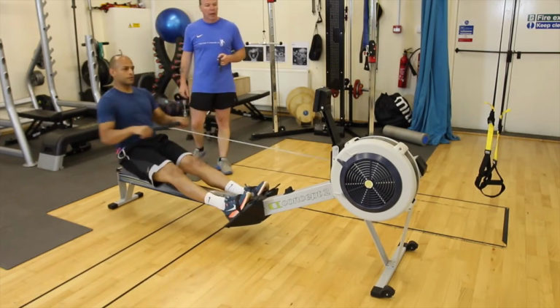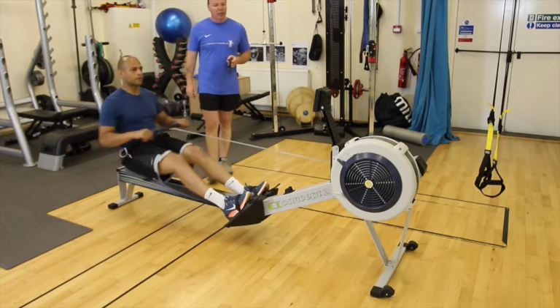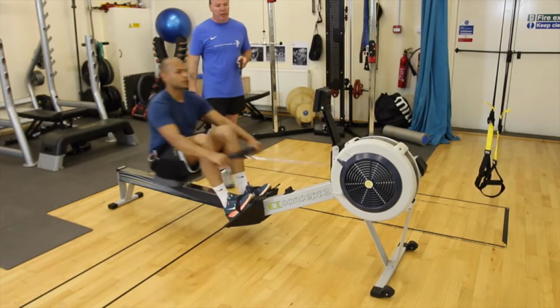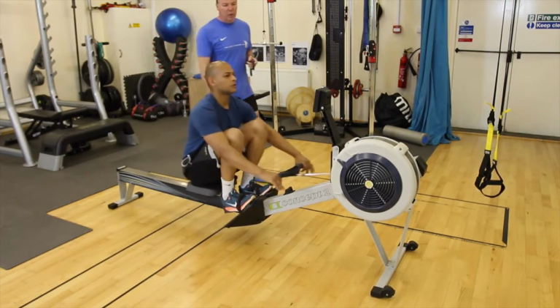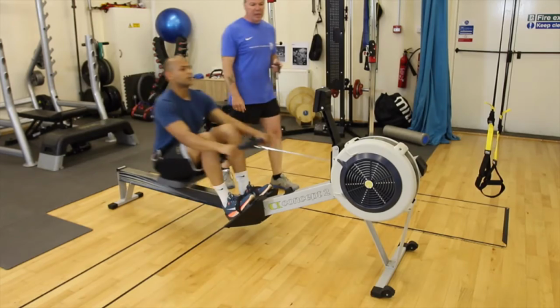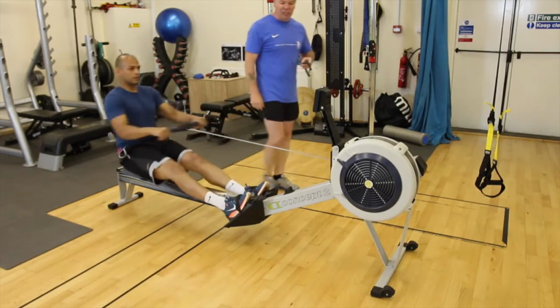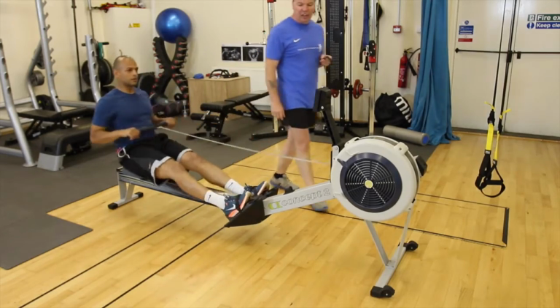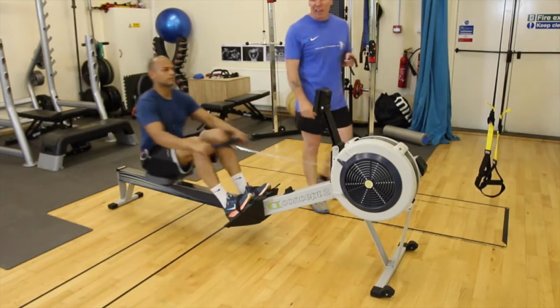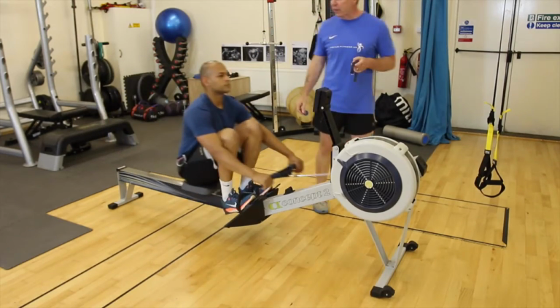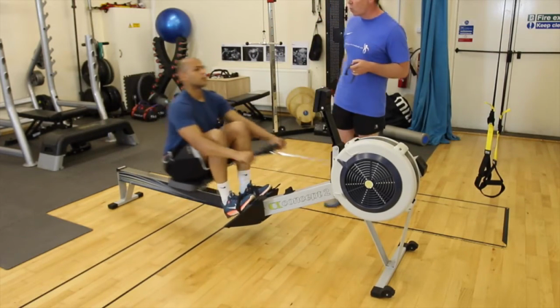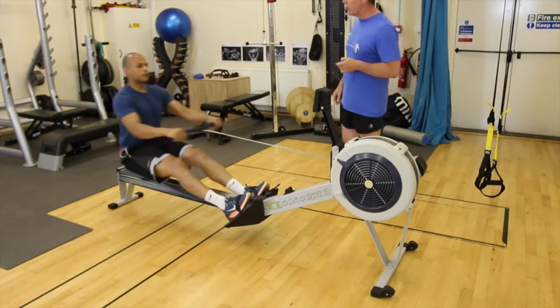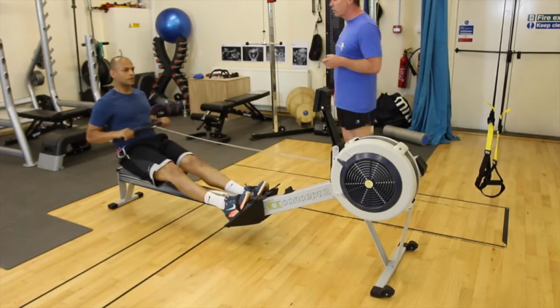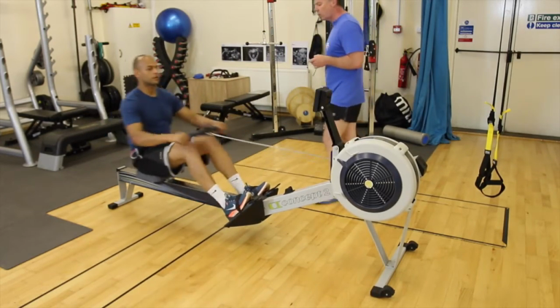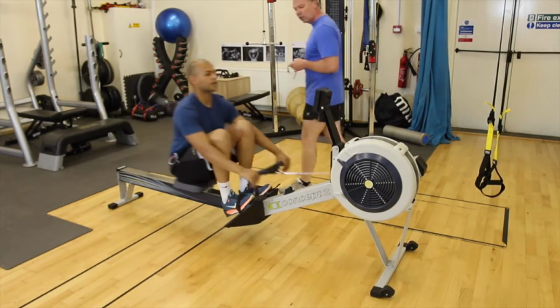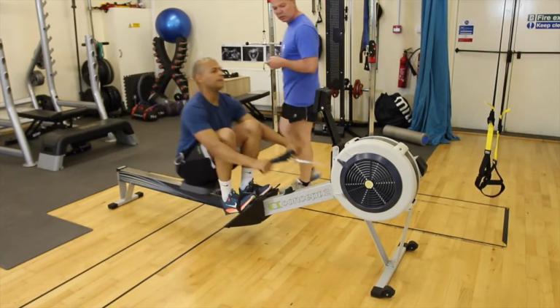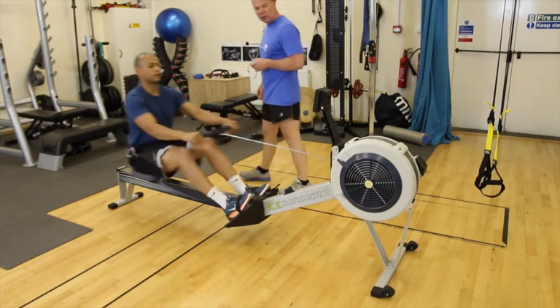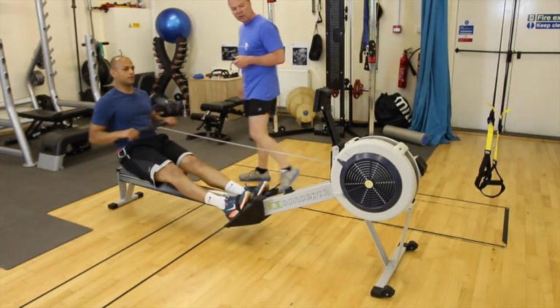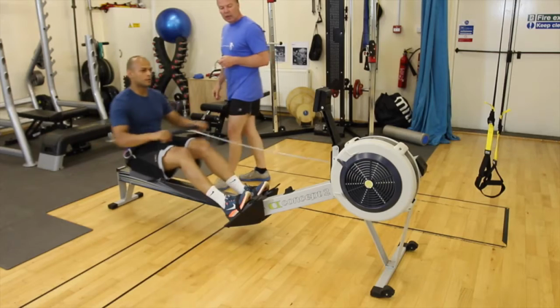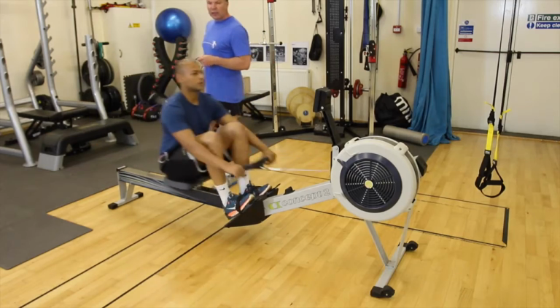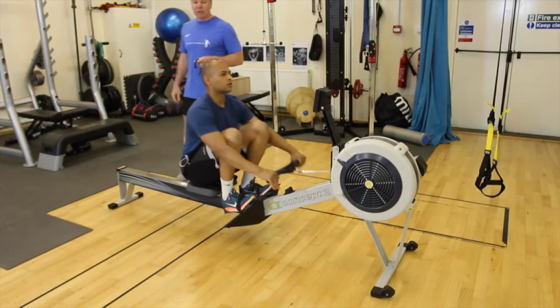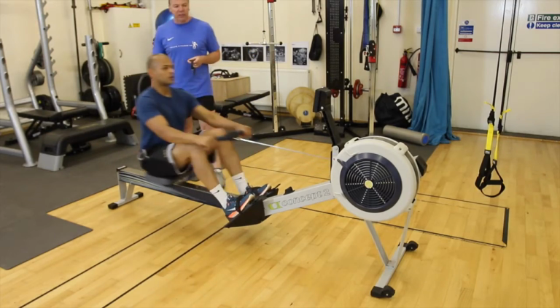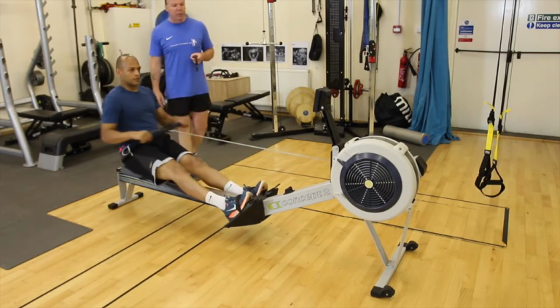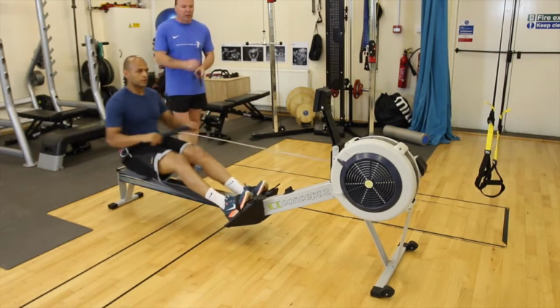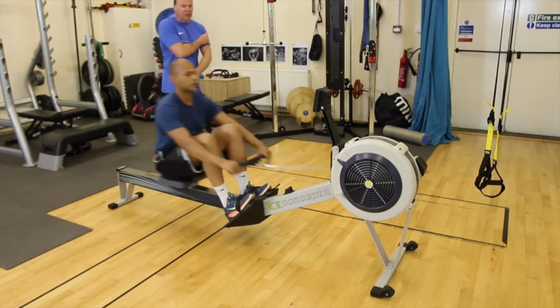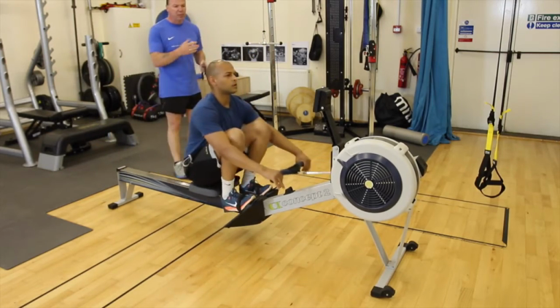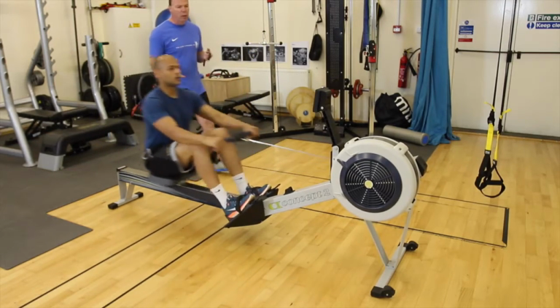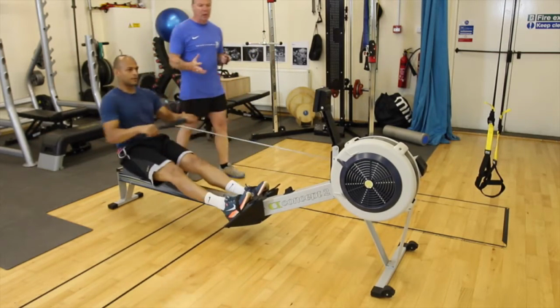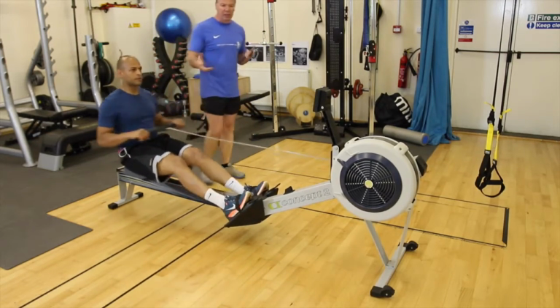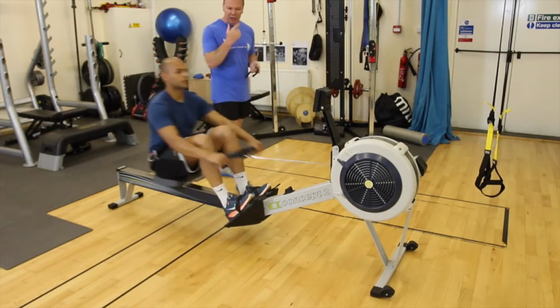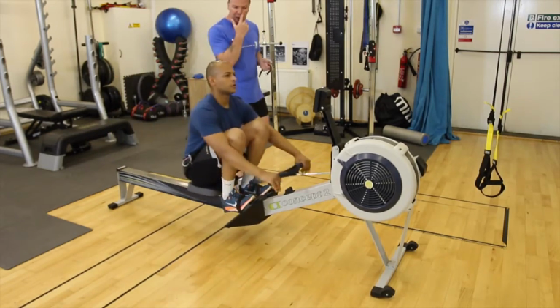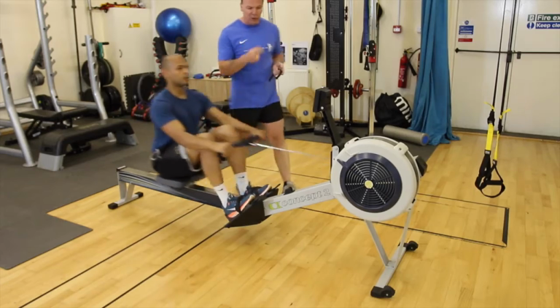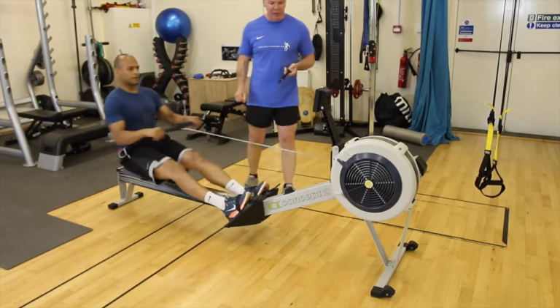We've got around about 20 seconds left before the actual work phase starts. Get yourself nice and prepared. I know you've done a pre-warm-up, so you're ready to go into the working phase.